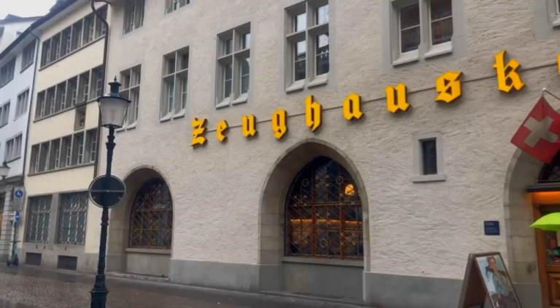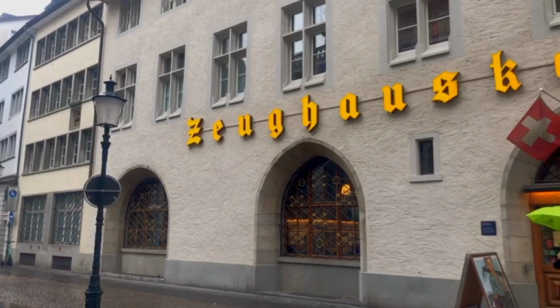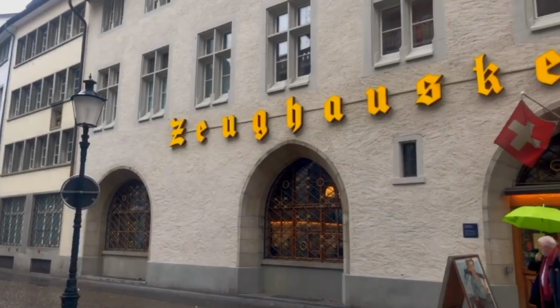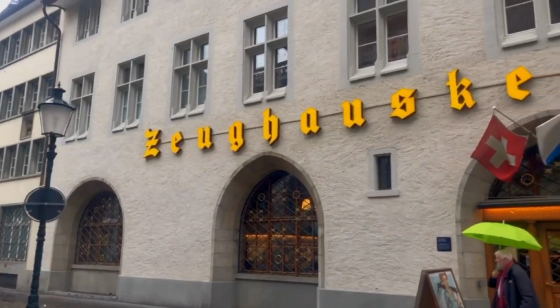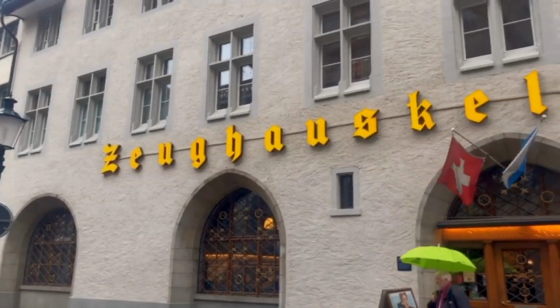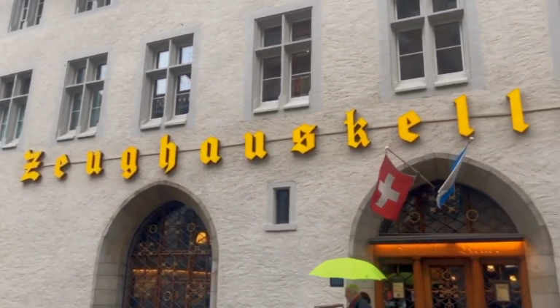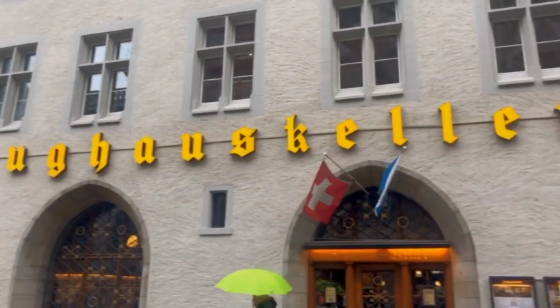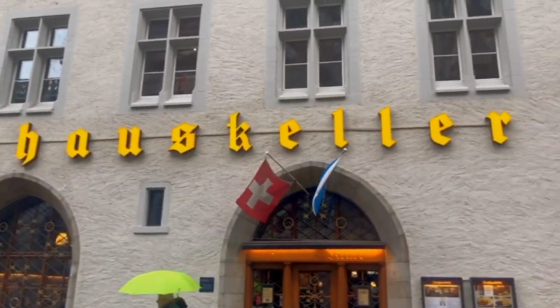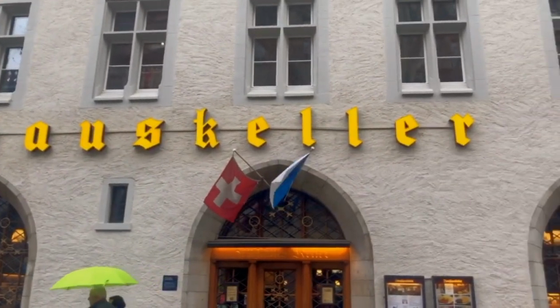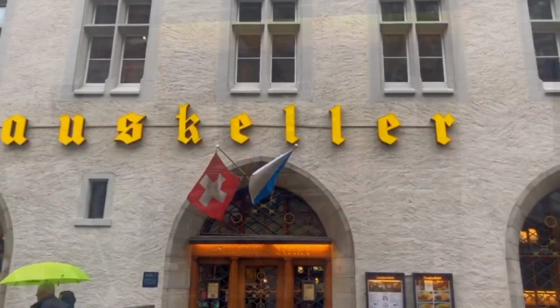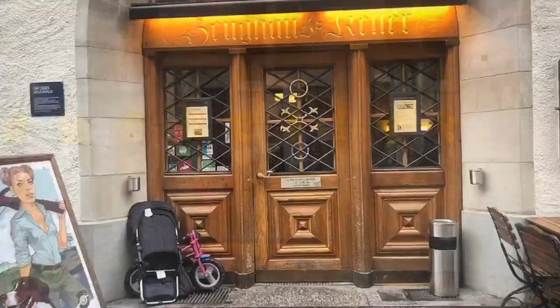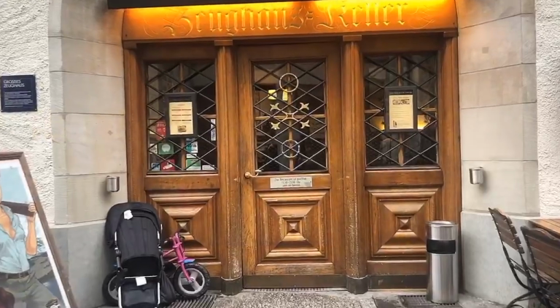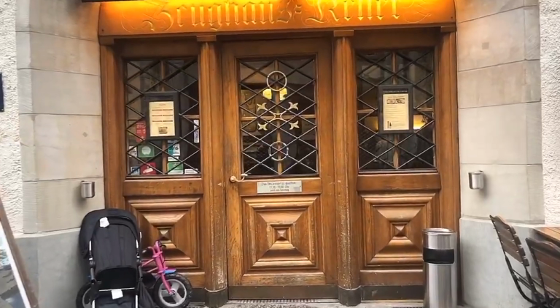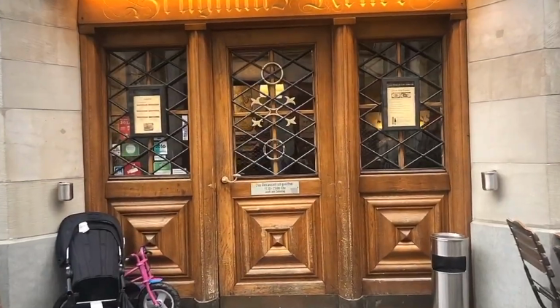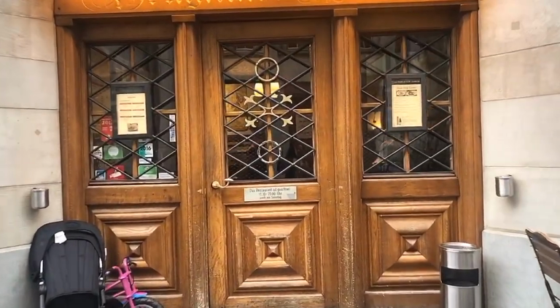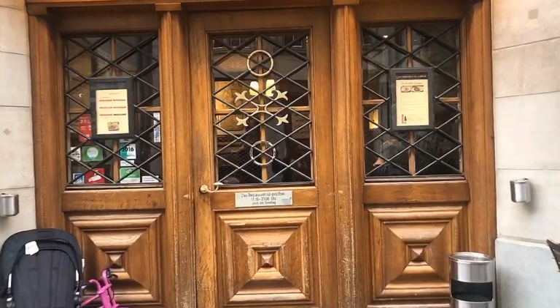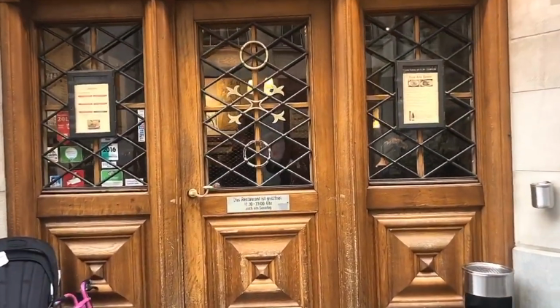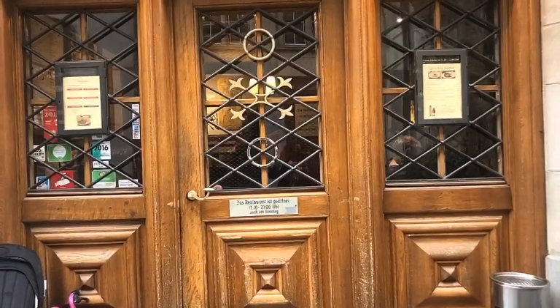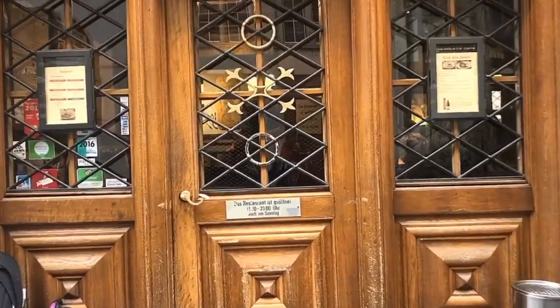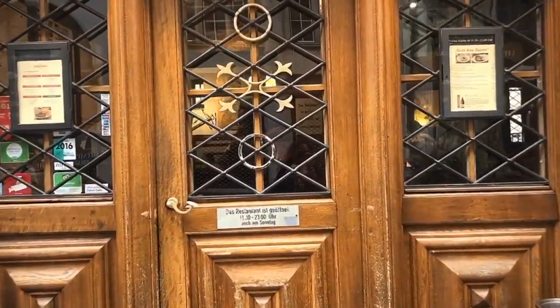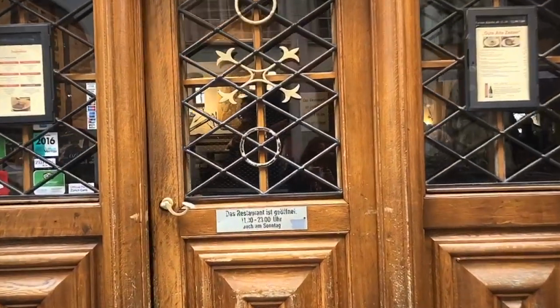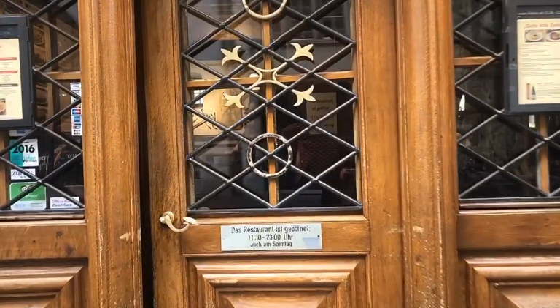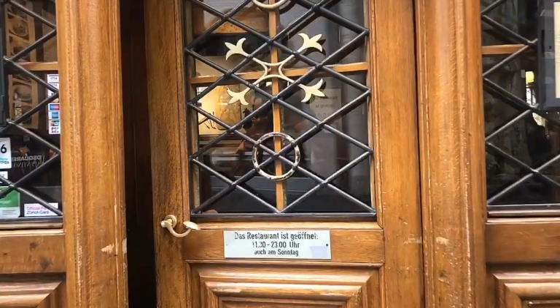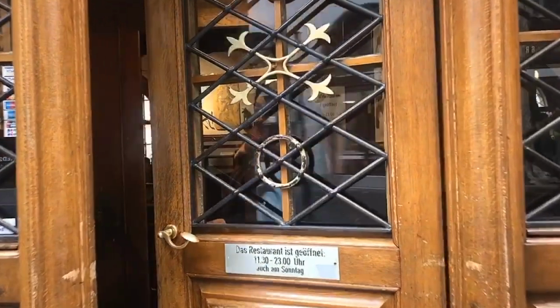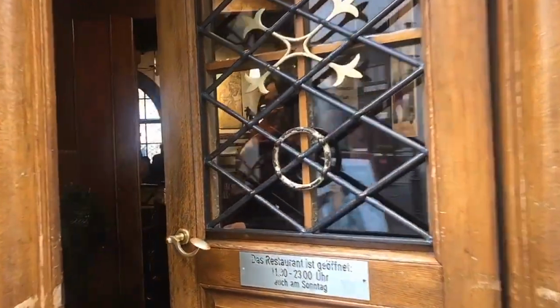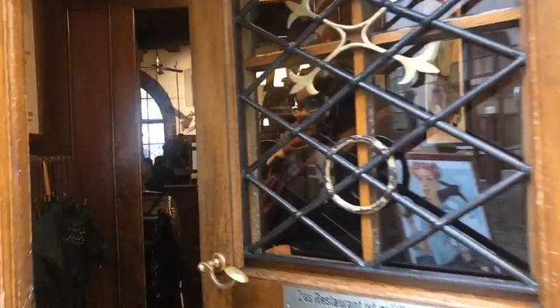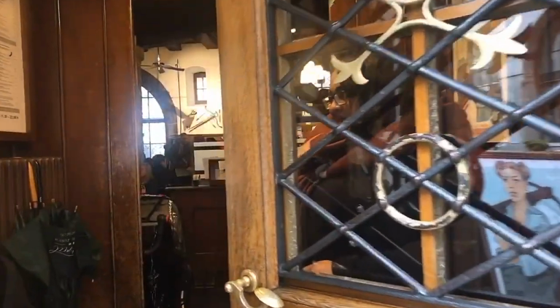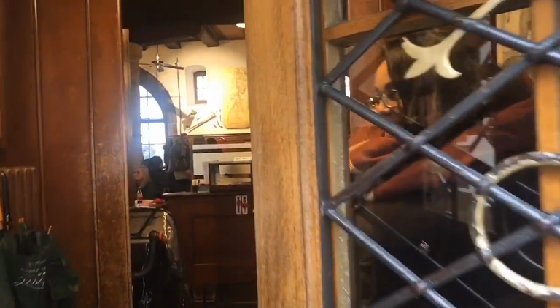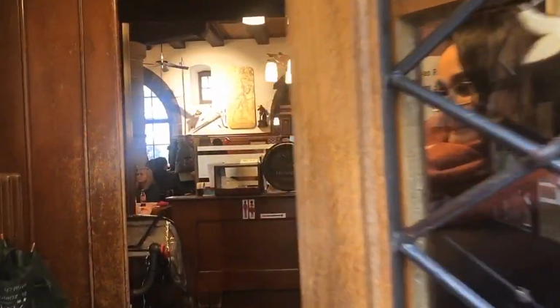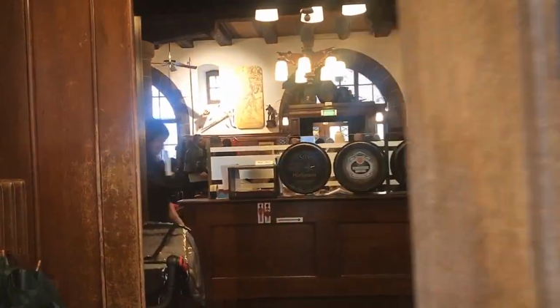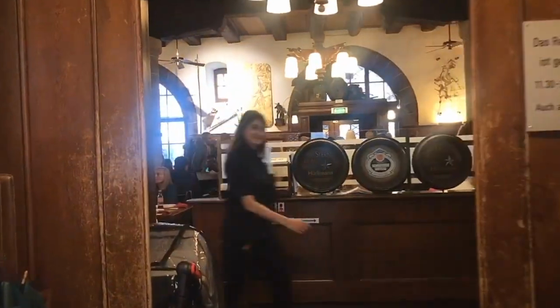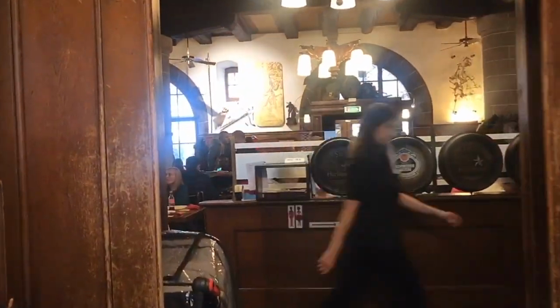Hello, Azenbibola there. Welcome back to Petsilicious. Today we are going to one of the most famous Swiss restaurants. Yes, Swiss food.